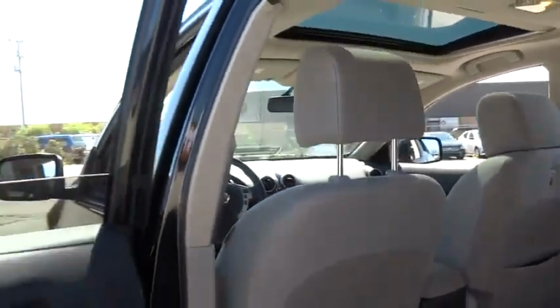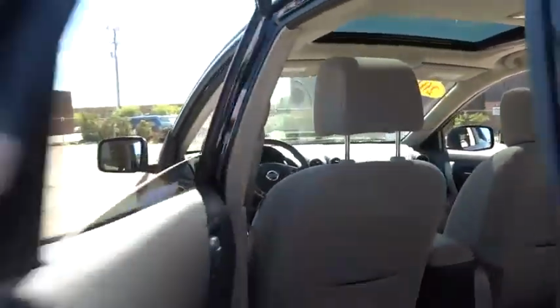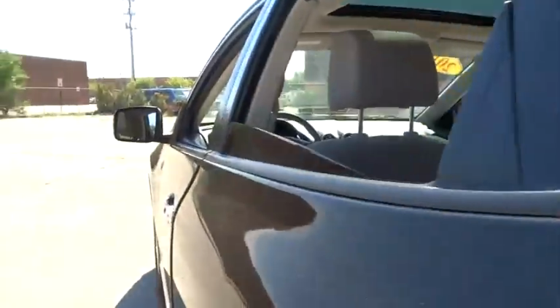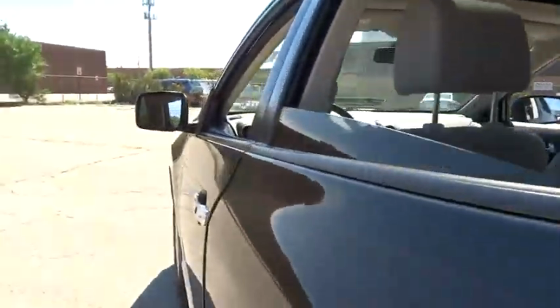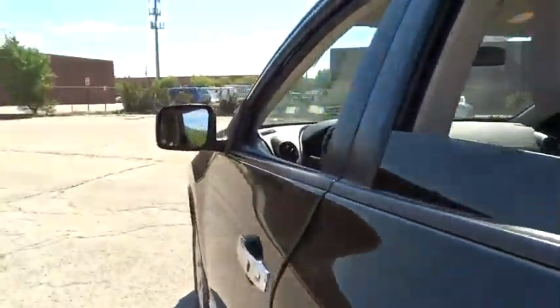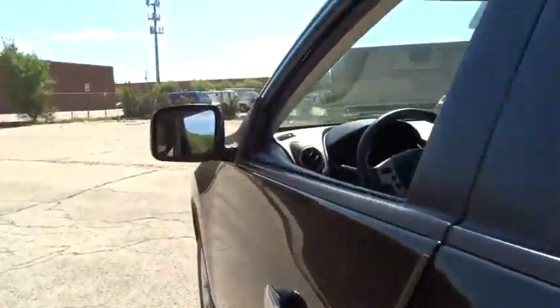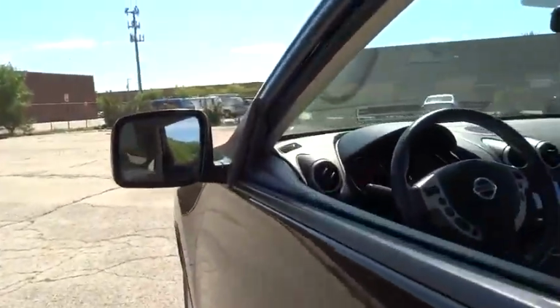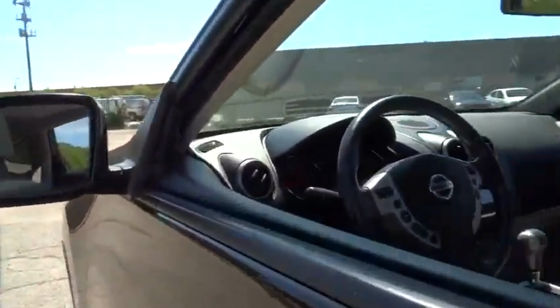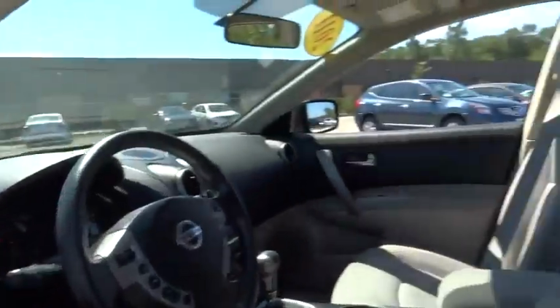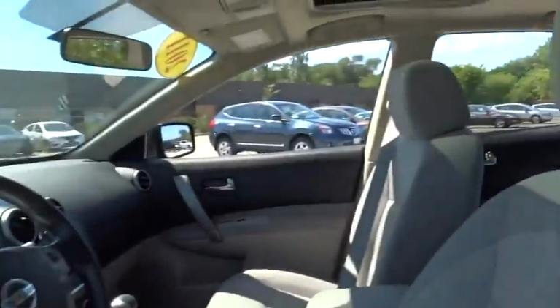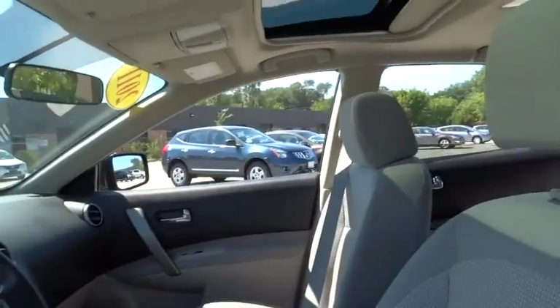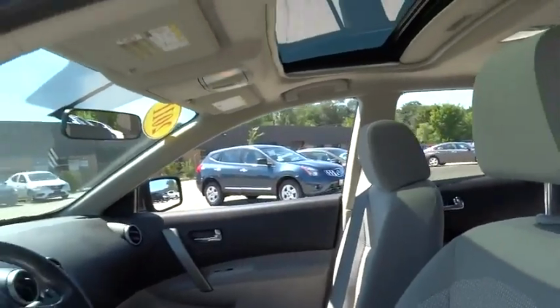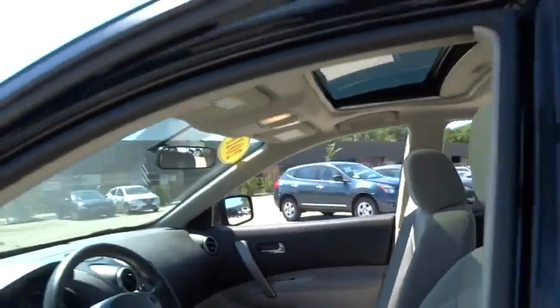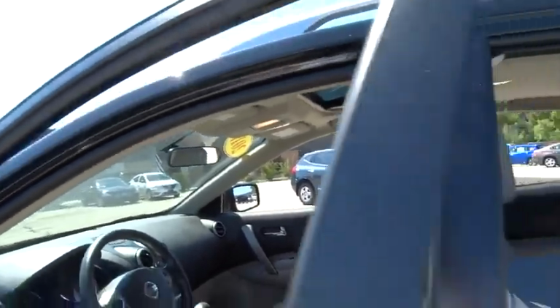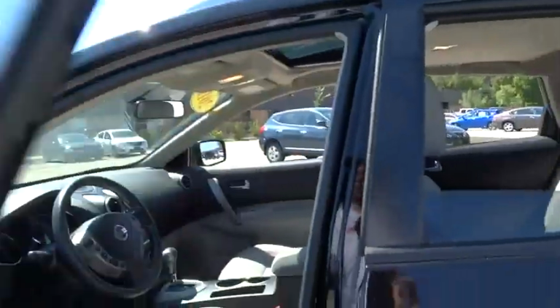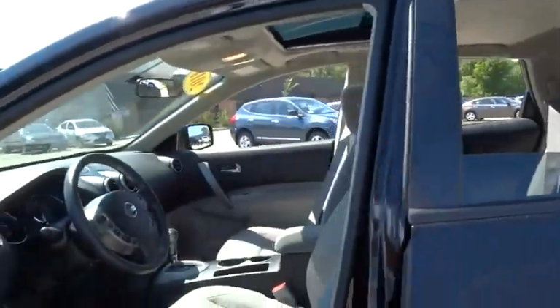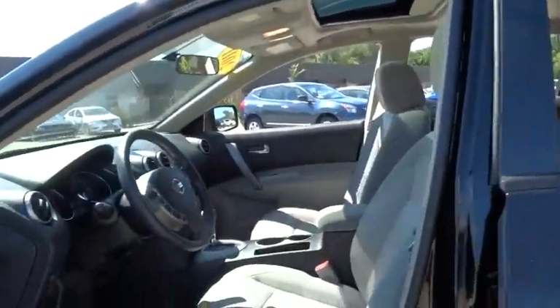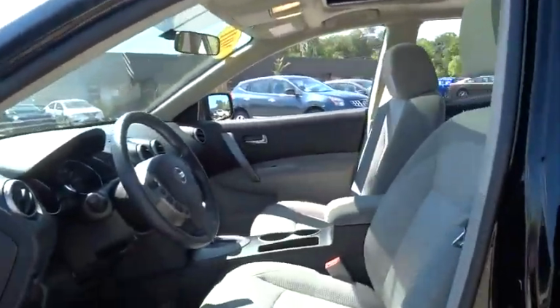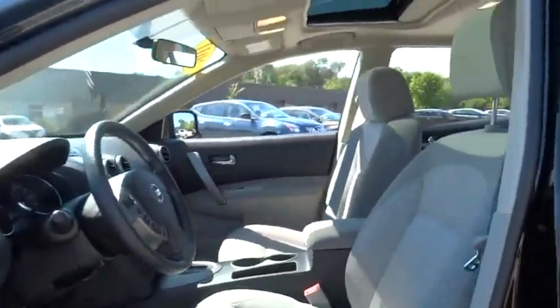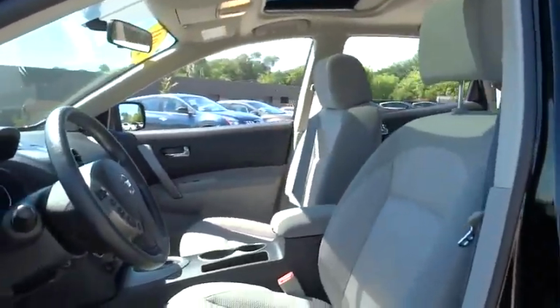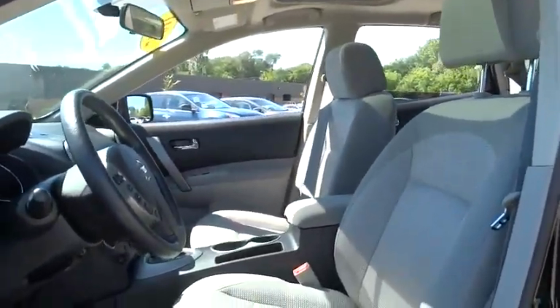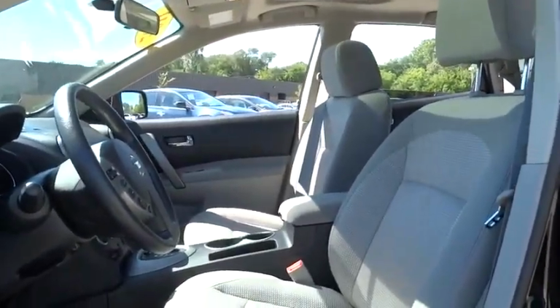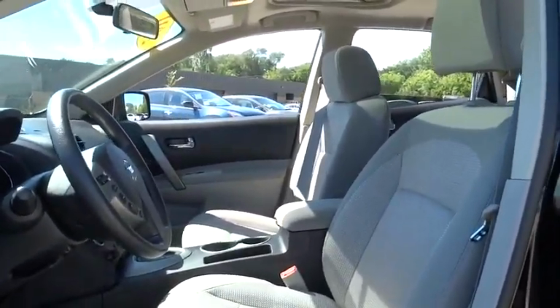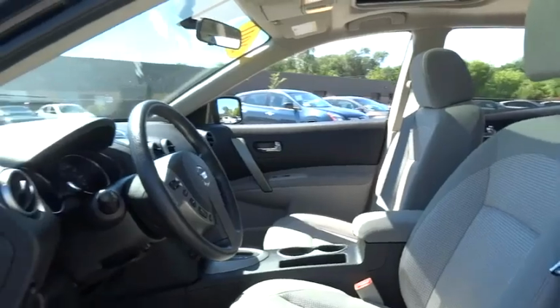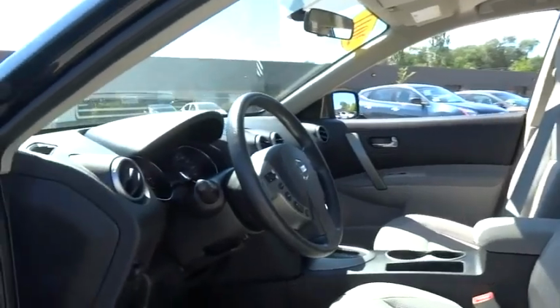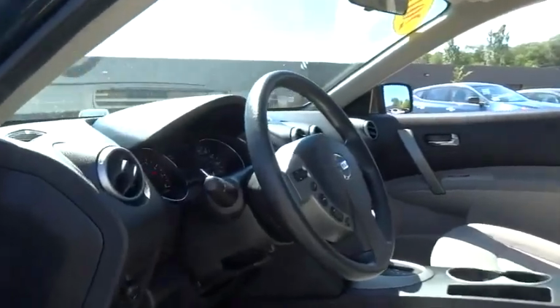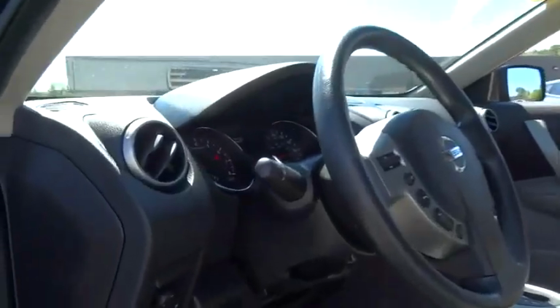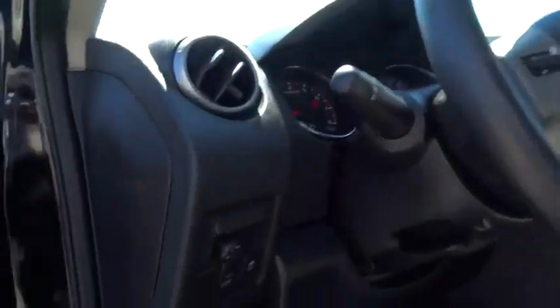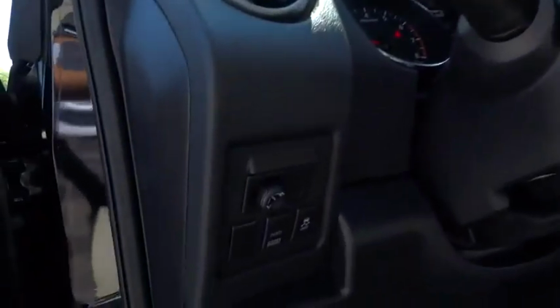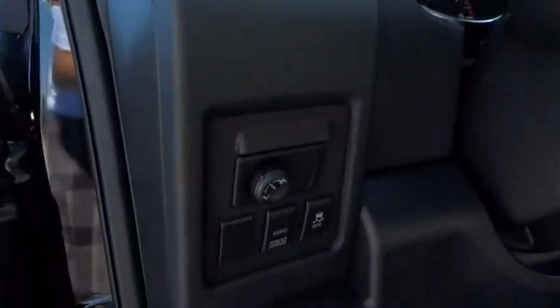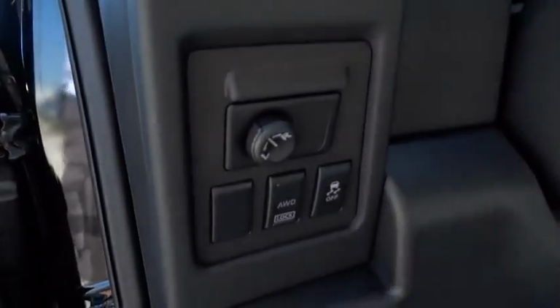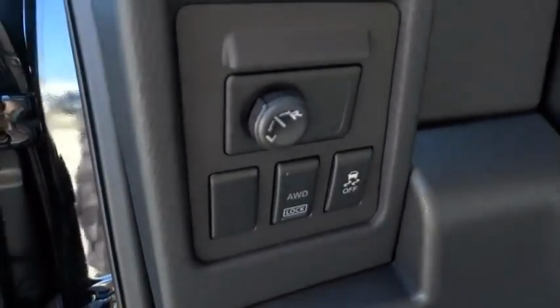This vehicle is Carfax certified, one owner, and qualifies for Carfax's buy-back guarantee. This vehicle offers reliability and good looks at a great price, so come in and take a test drive today.